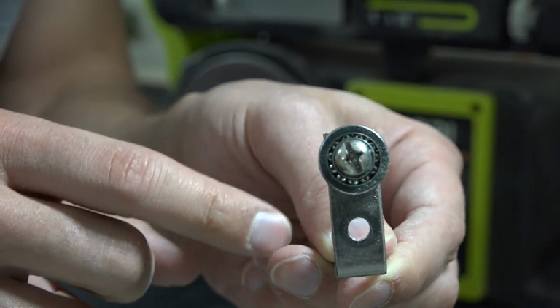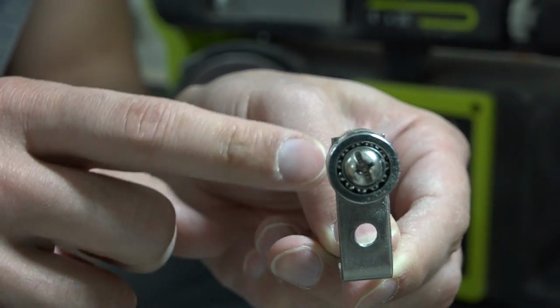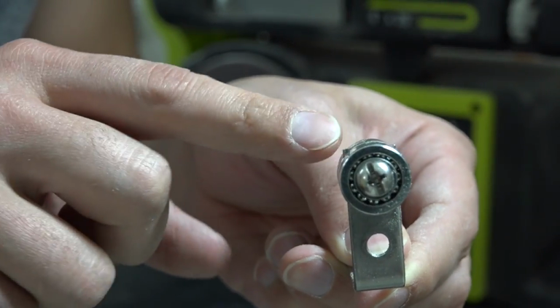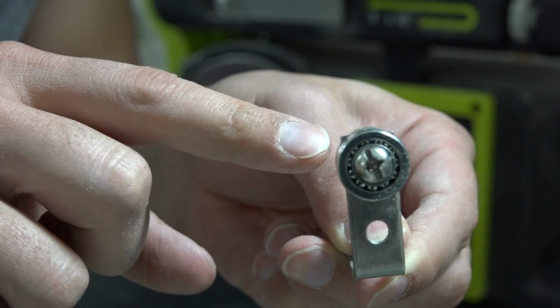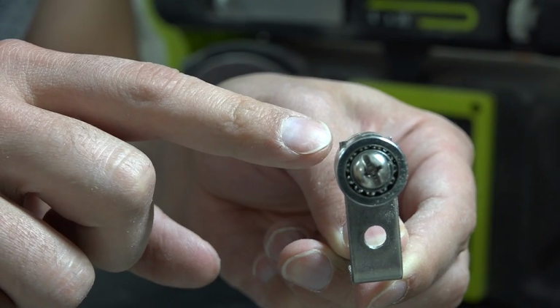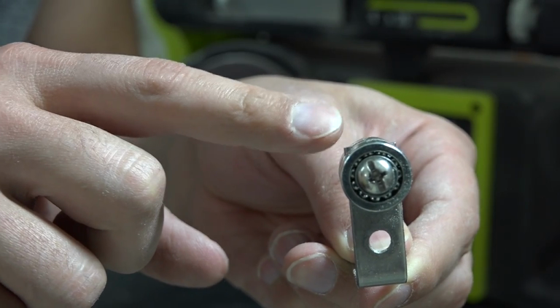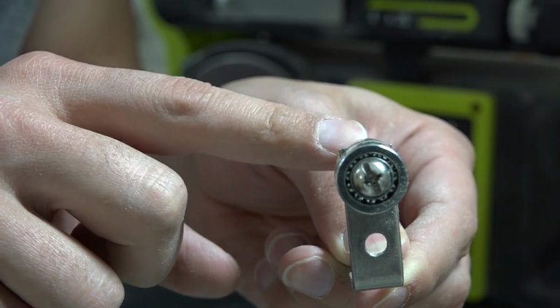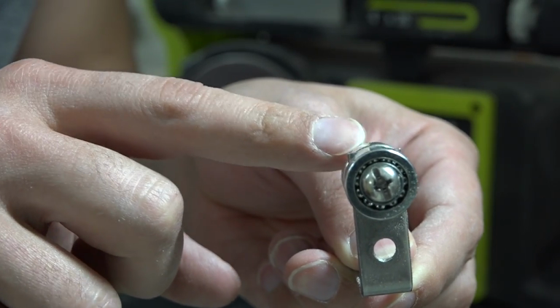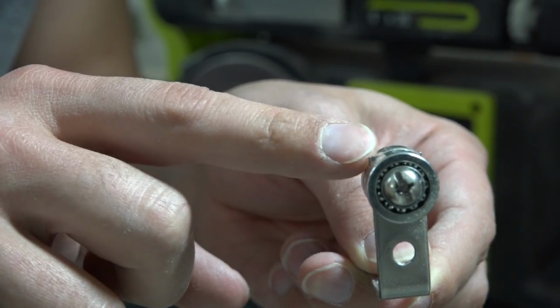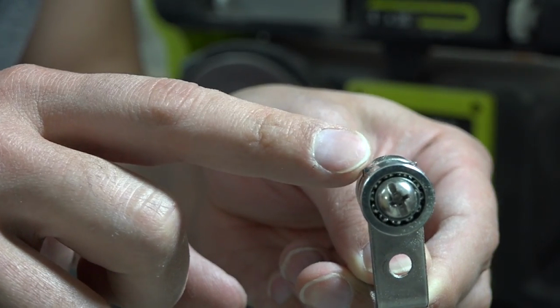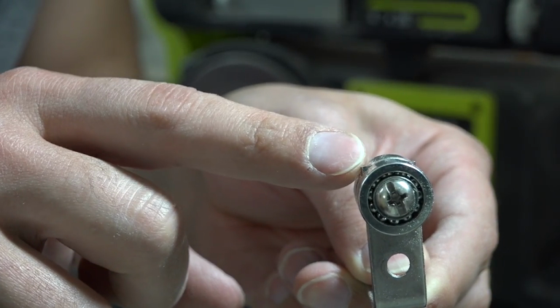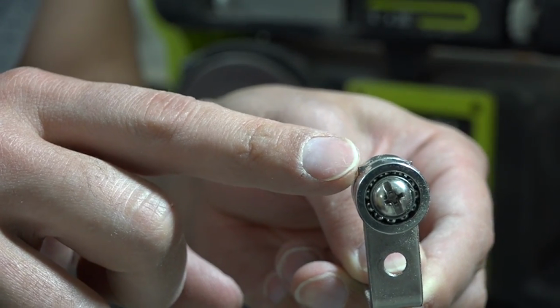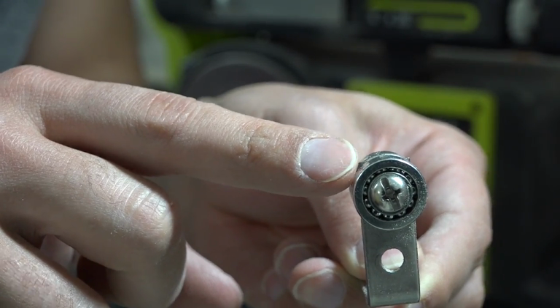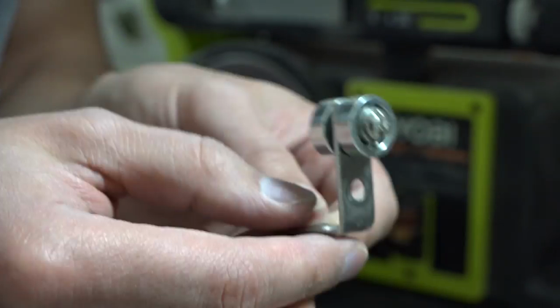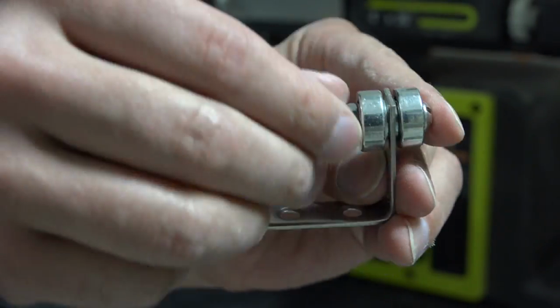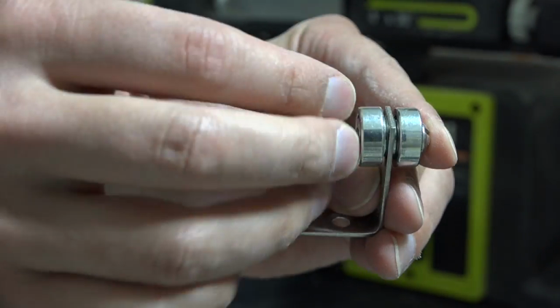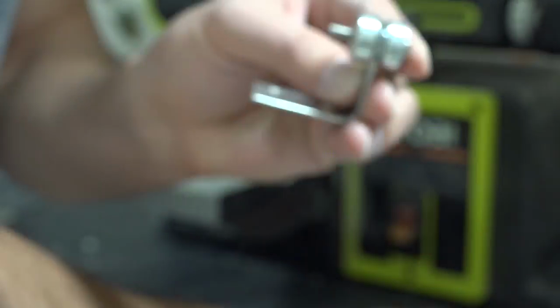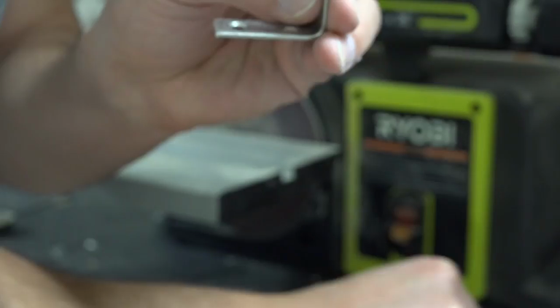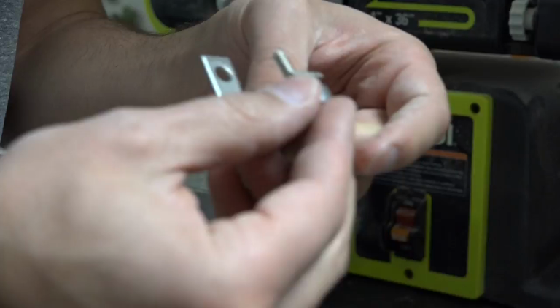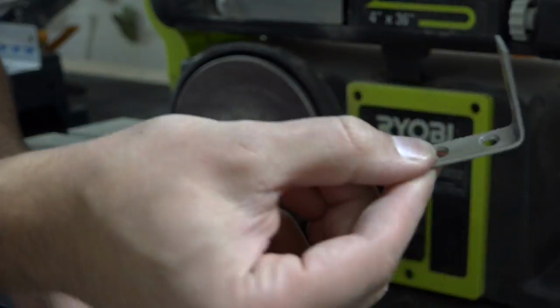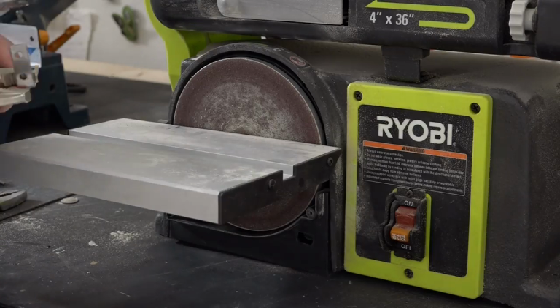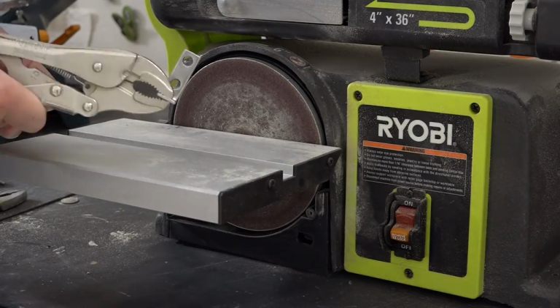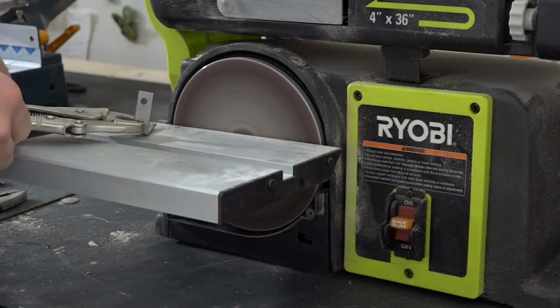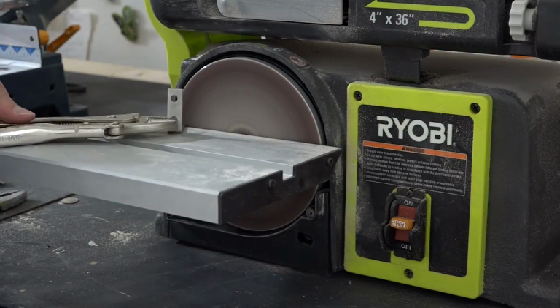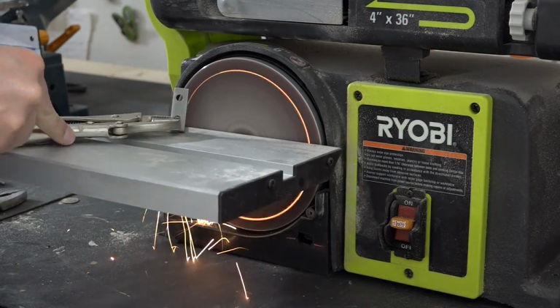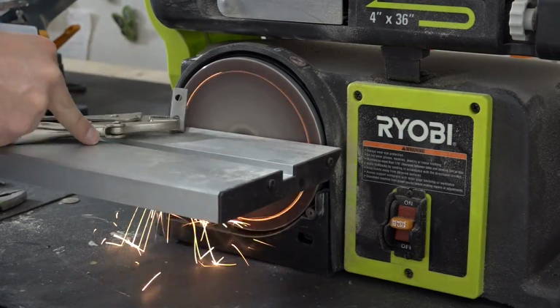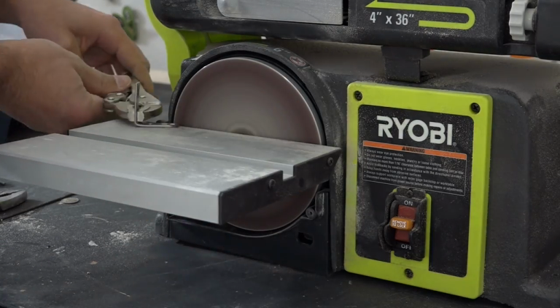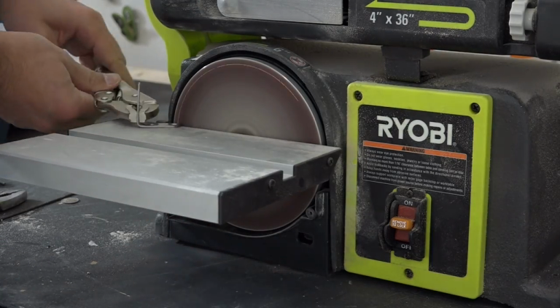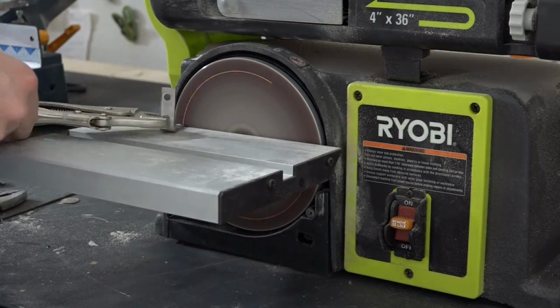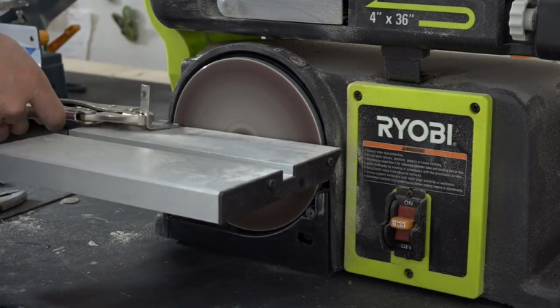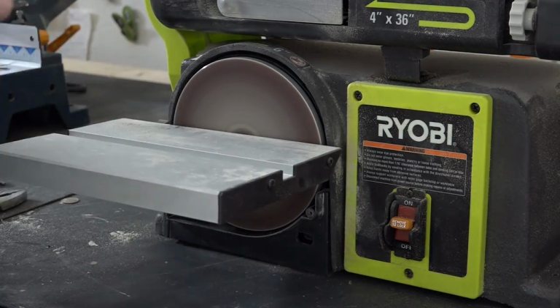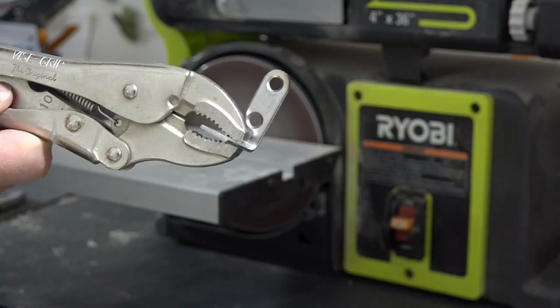The problem is the corners of the L-bracket are sticking out past the ball bearings, so I'm going to use my belt sander to grind down the corners of the L-bracket.